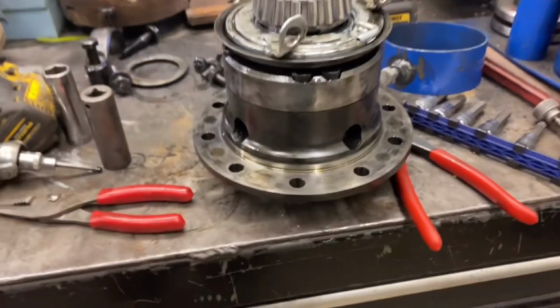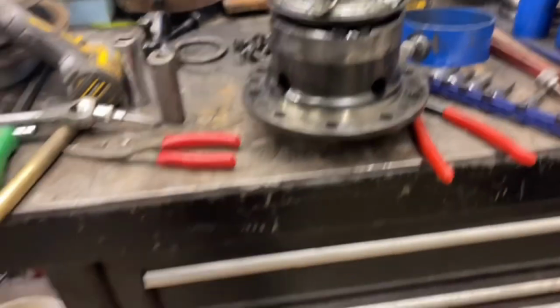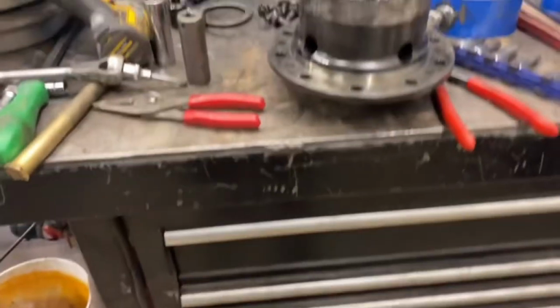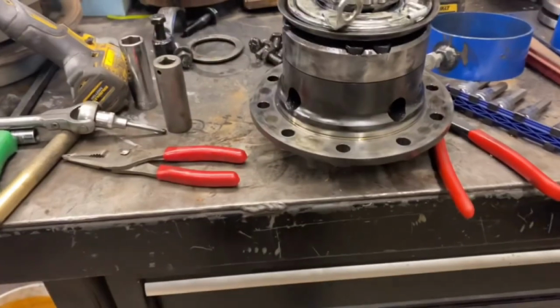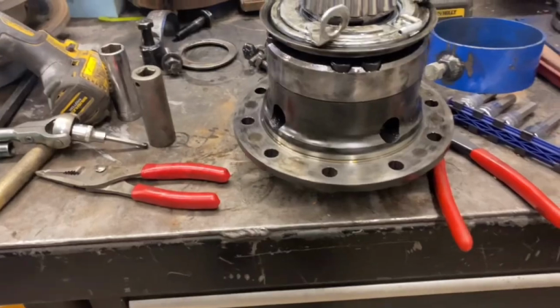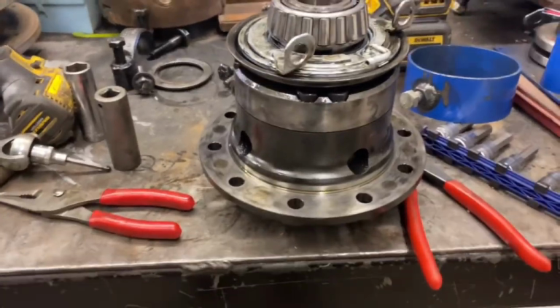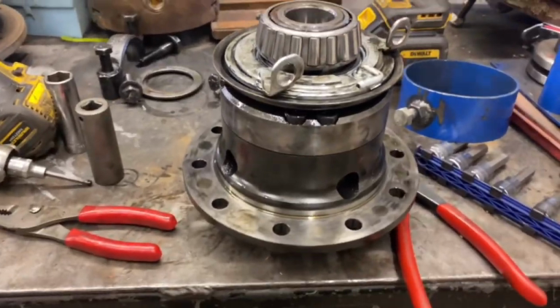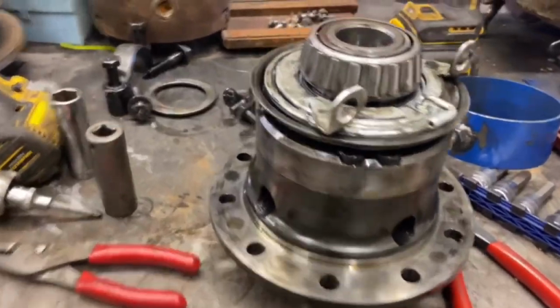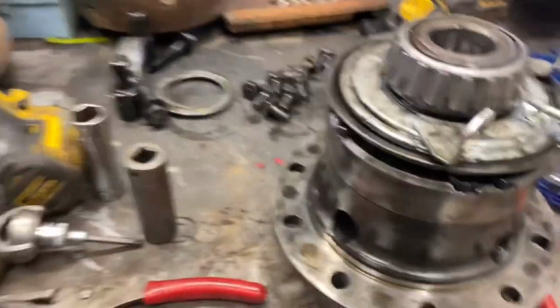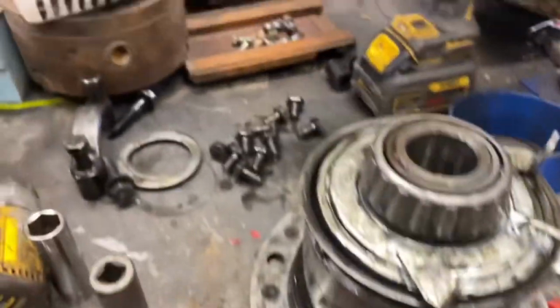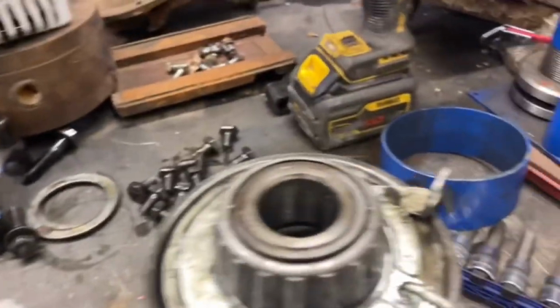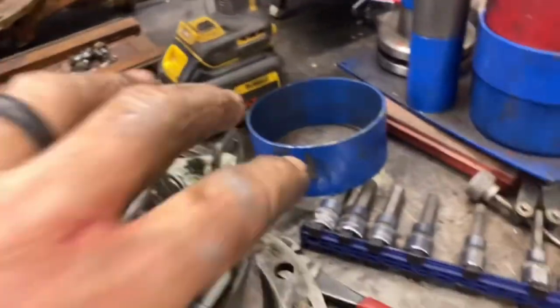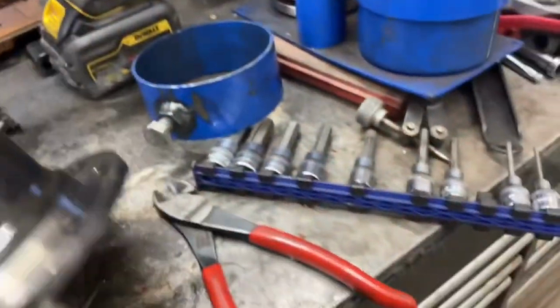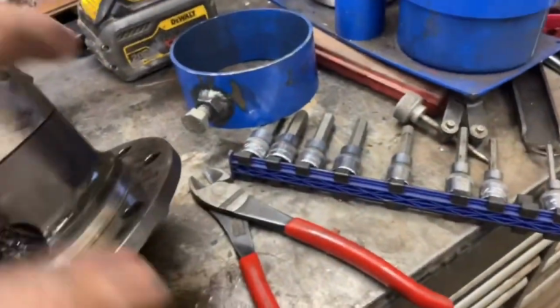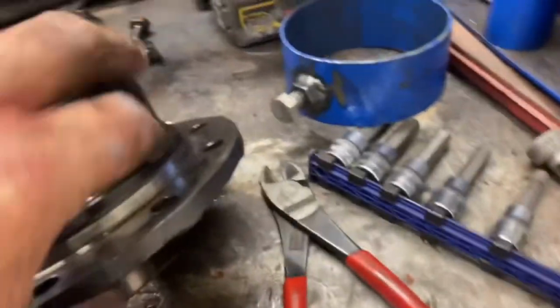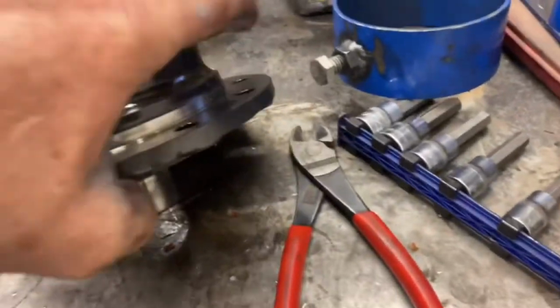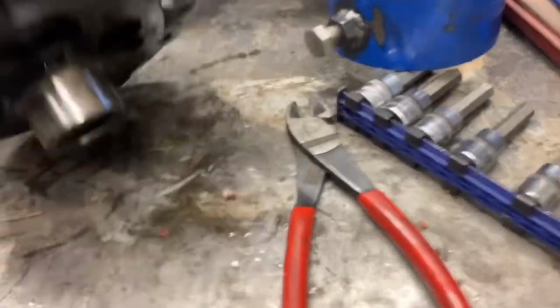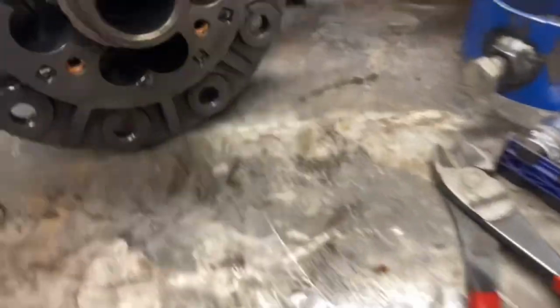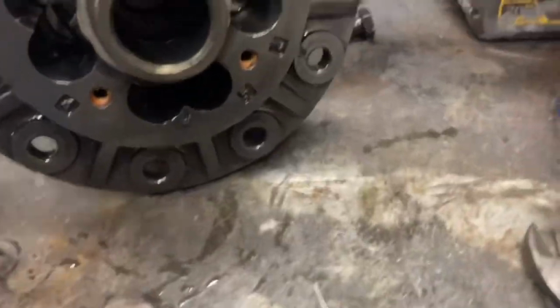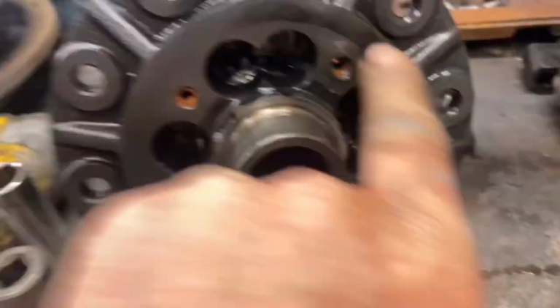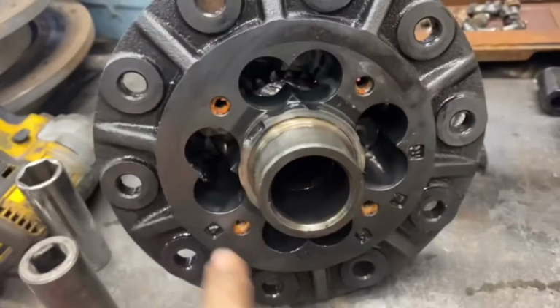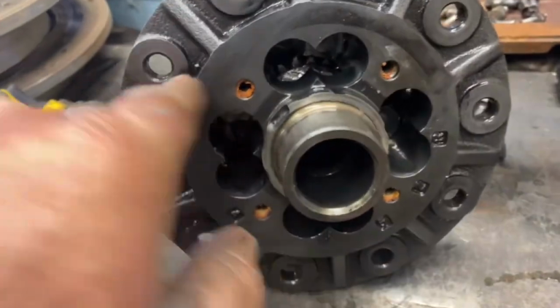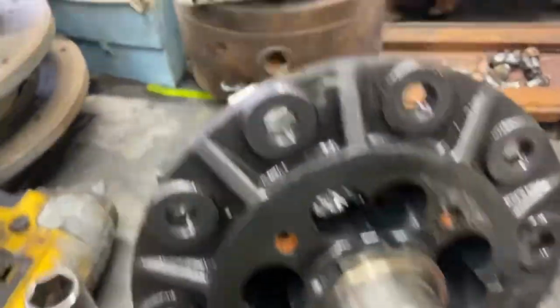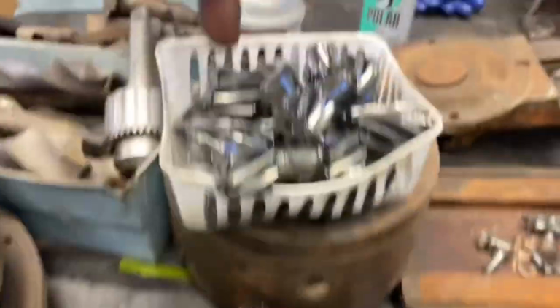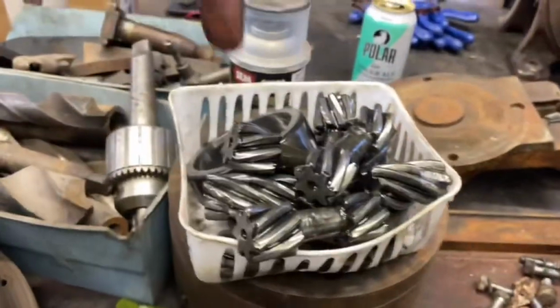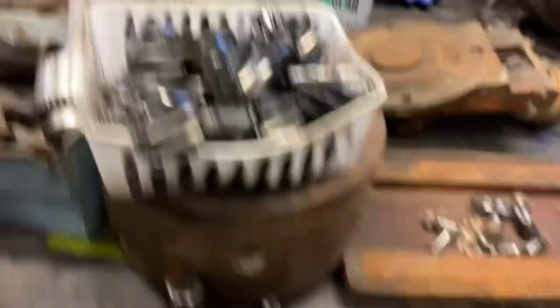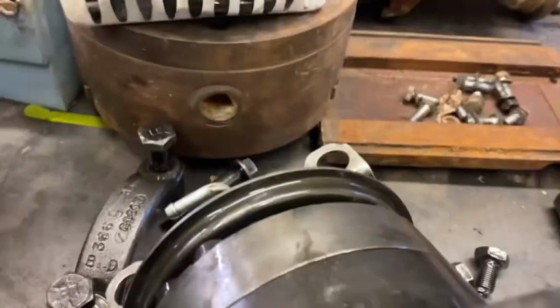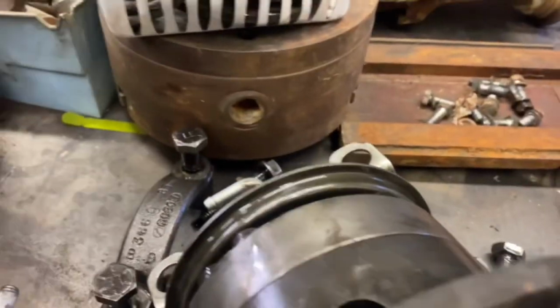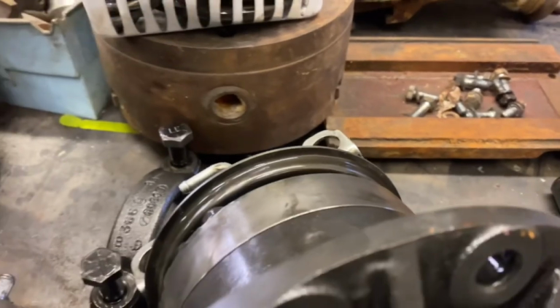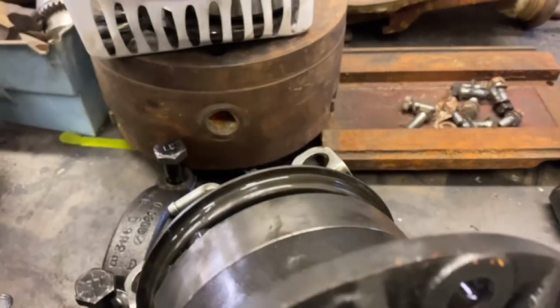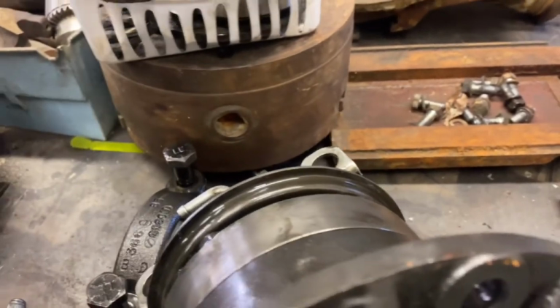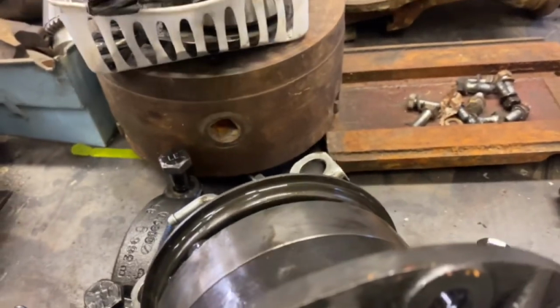So this is my first time taking one of these apart. I took the cover plate off the back side — it's in the bottom of here — and all of these little gears come out.